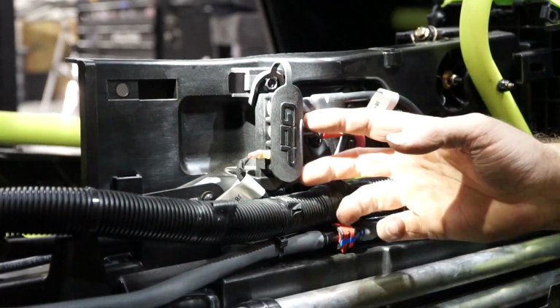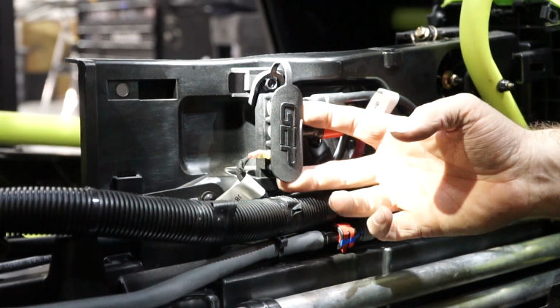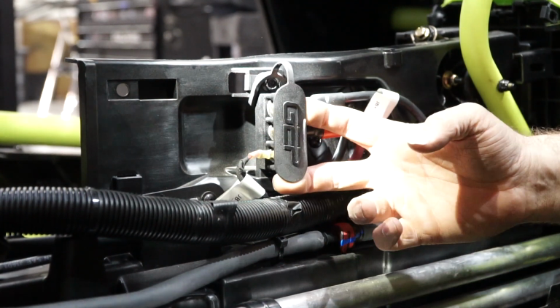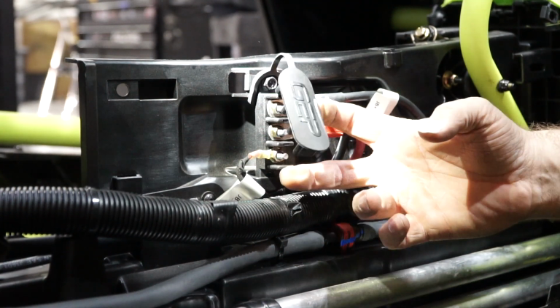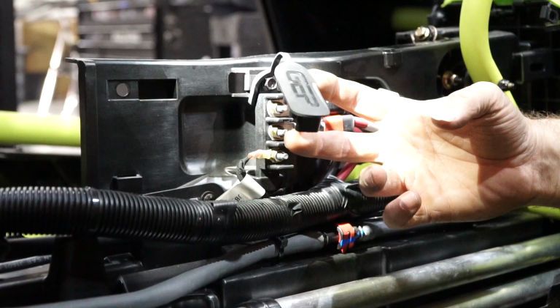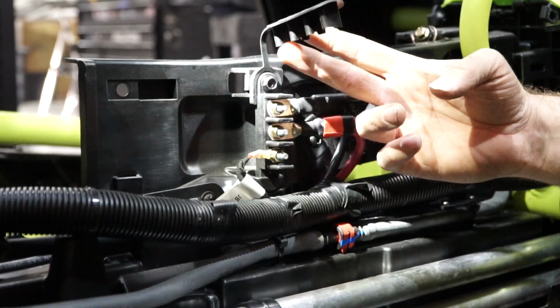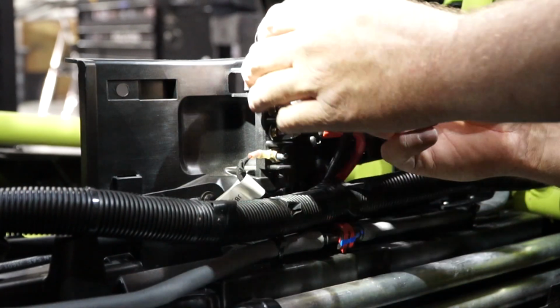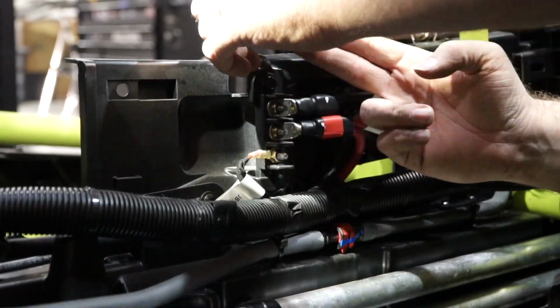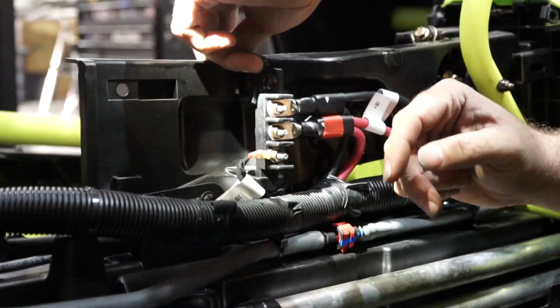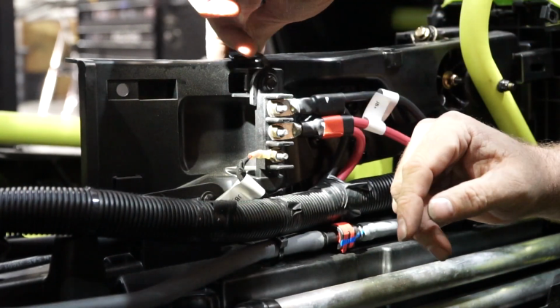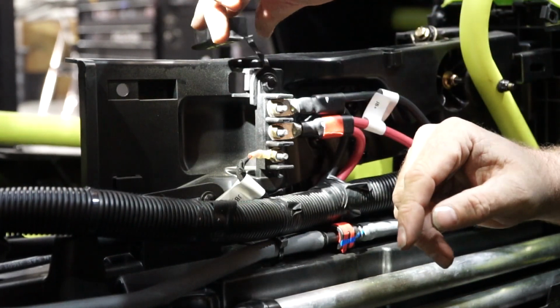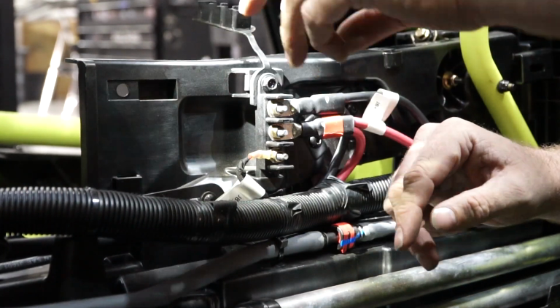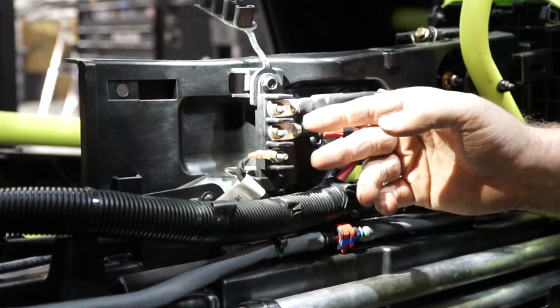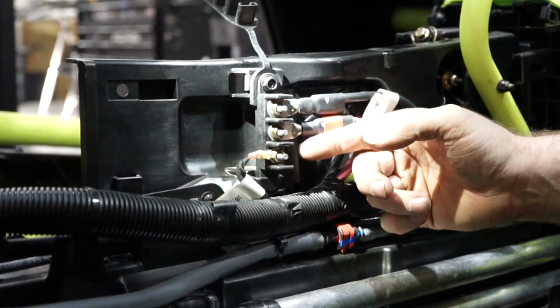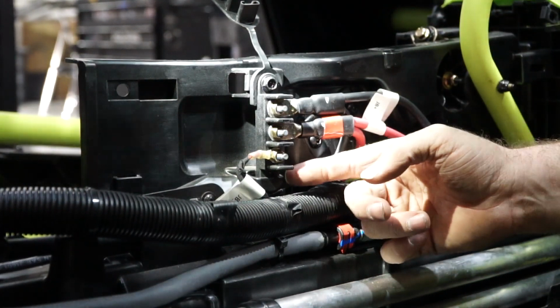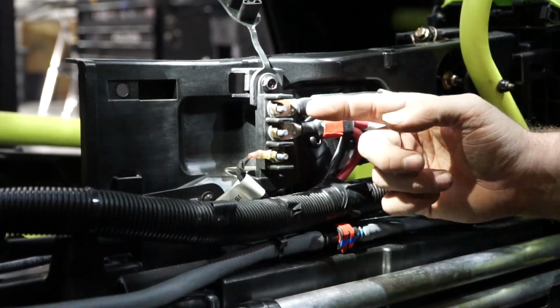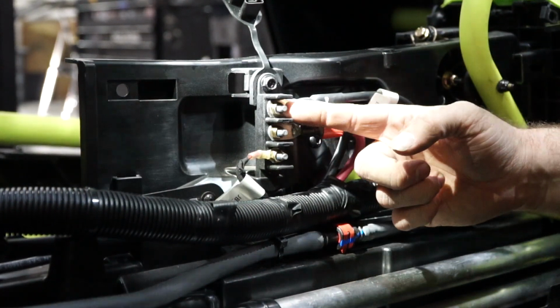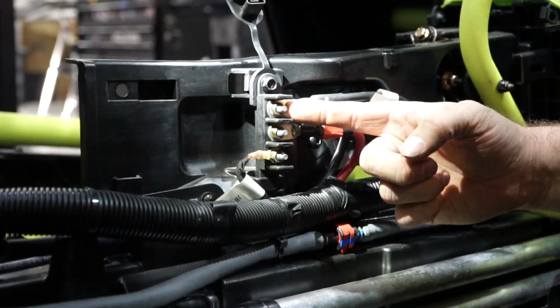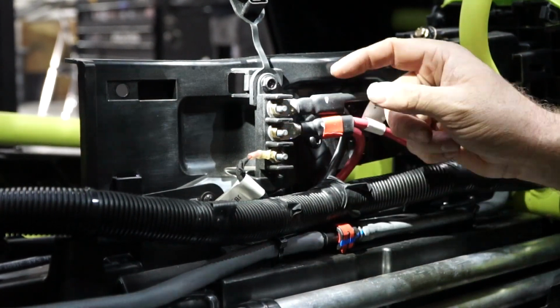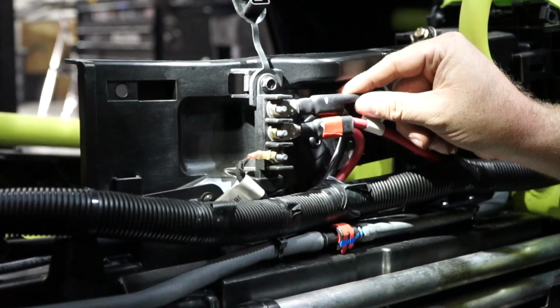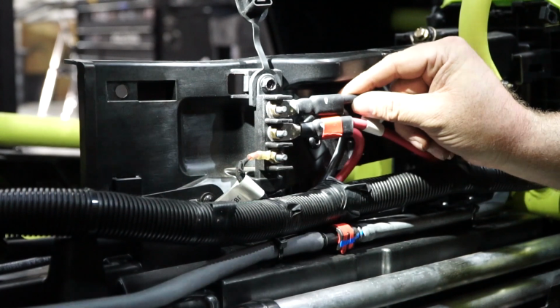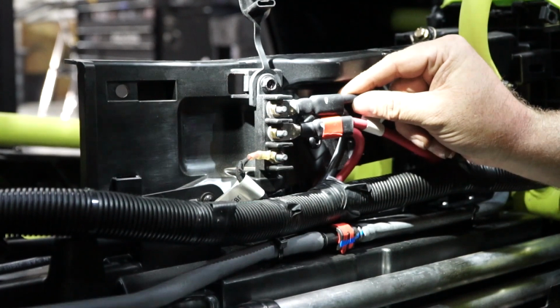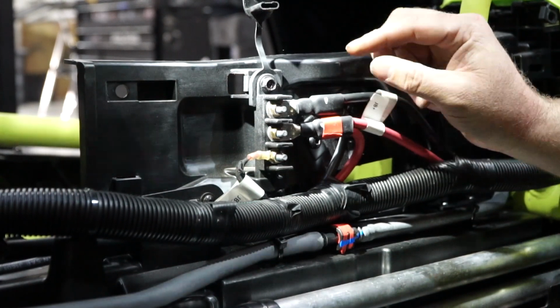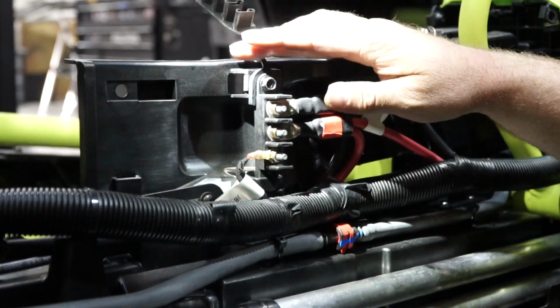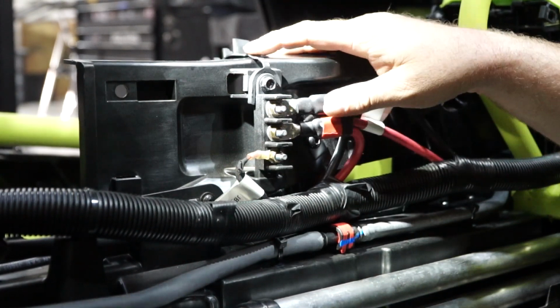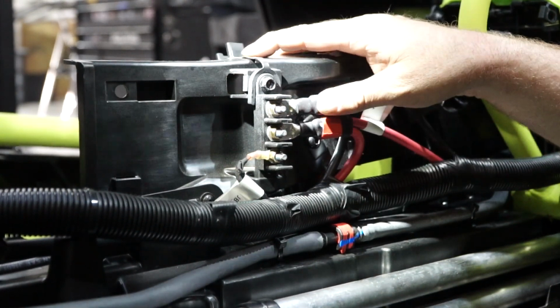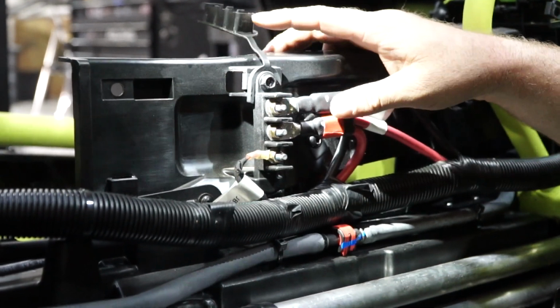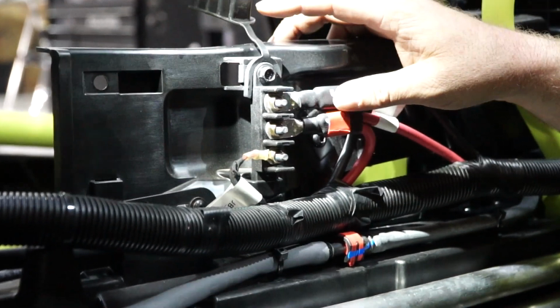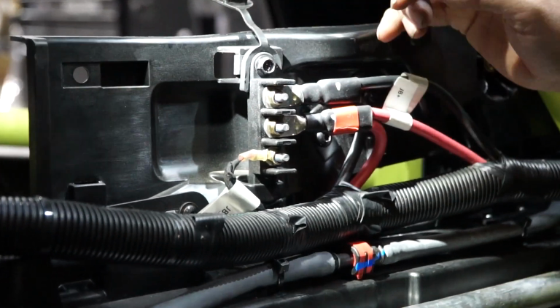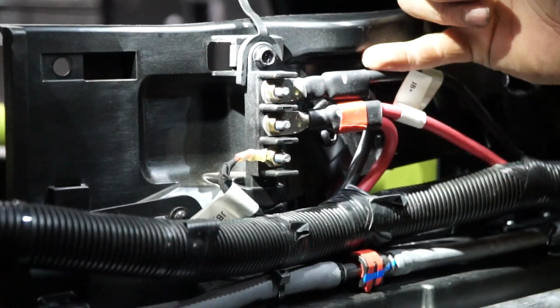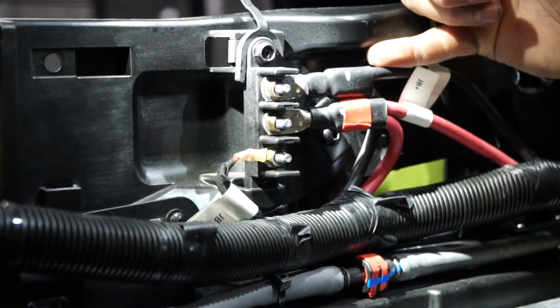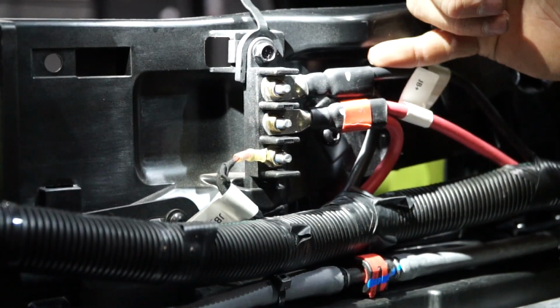So basically underneath this cover in the center console of the Can-Am, you'll find three posts. The top one is a ground post for any of your accessories that might need ground — light bars, stereos, anything like that.